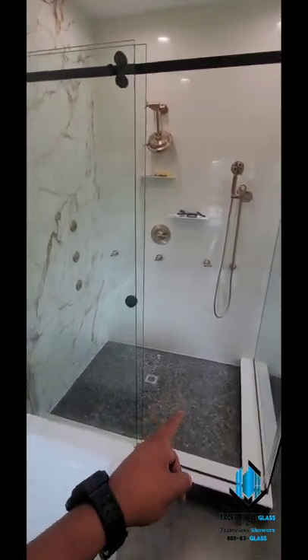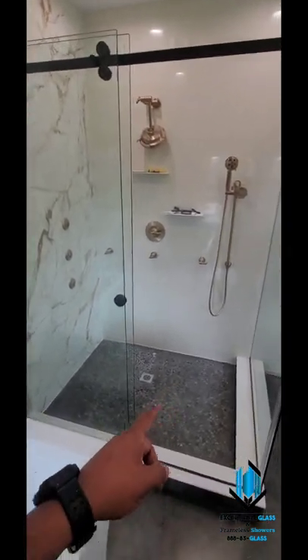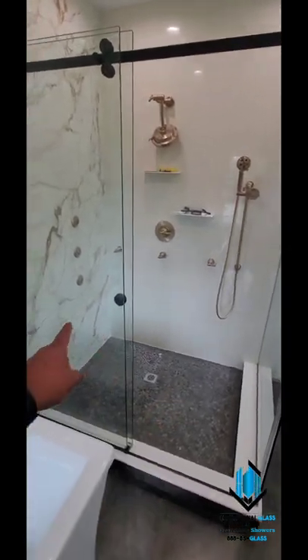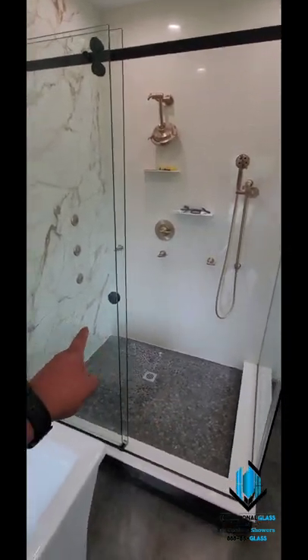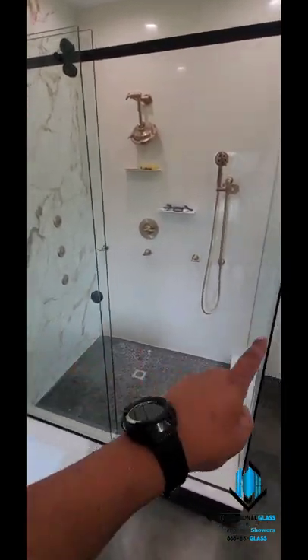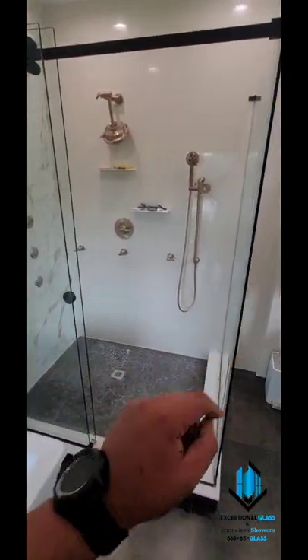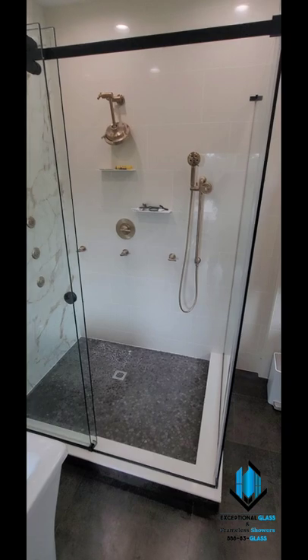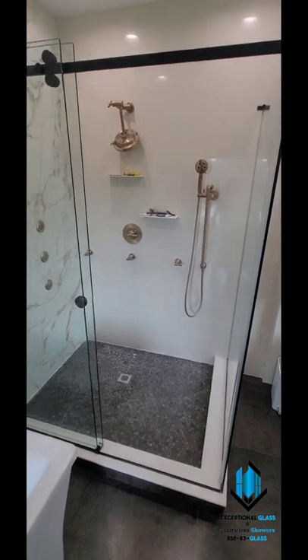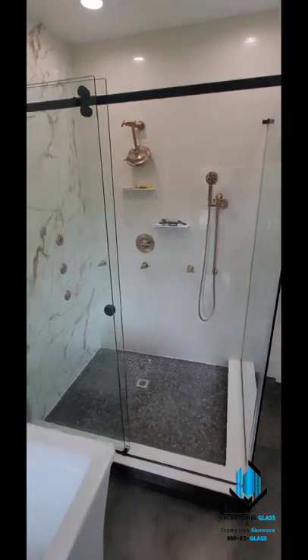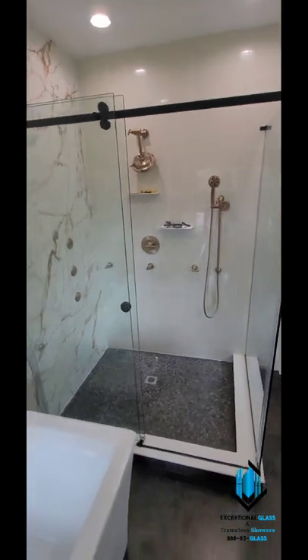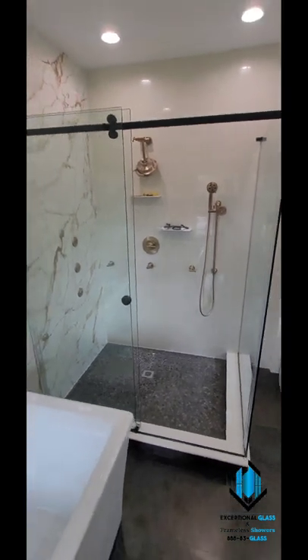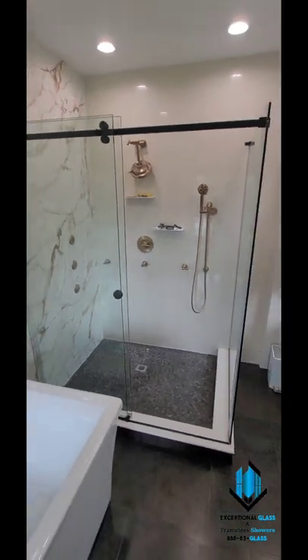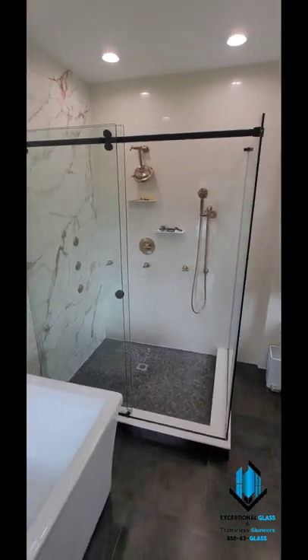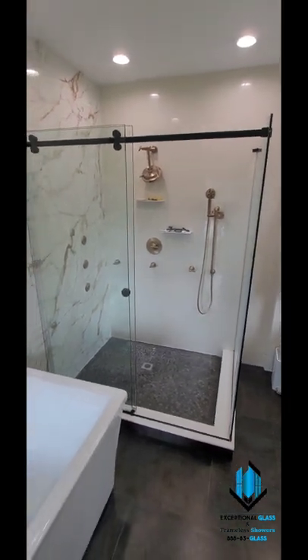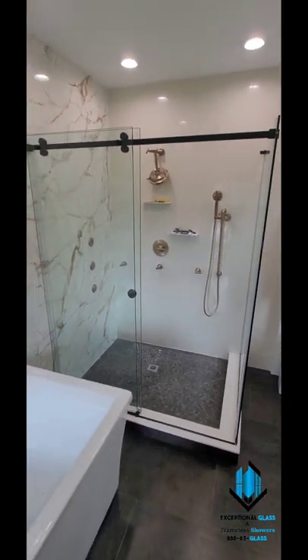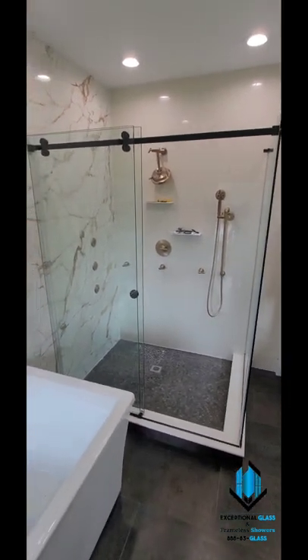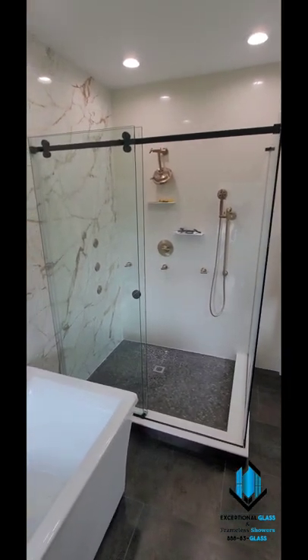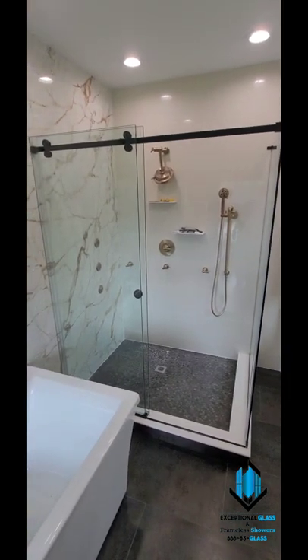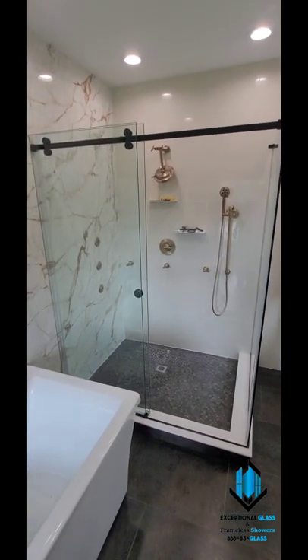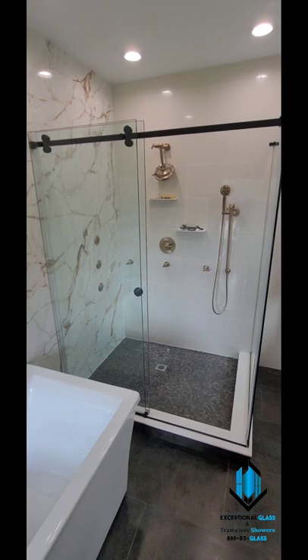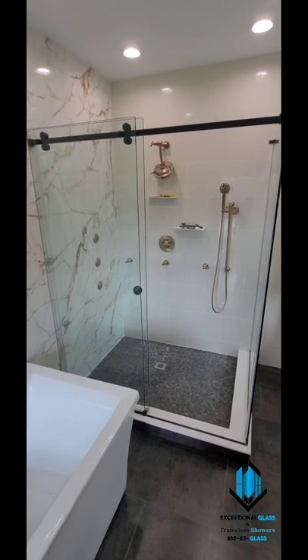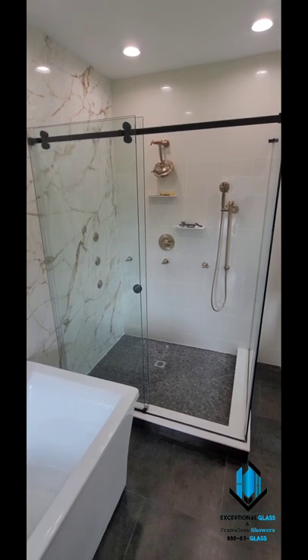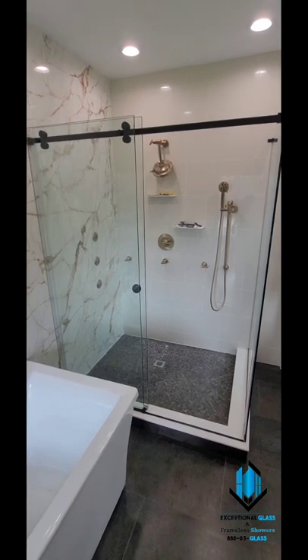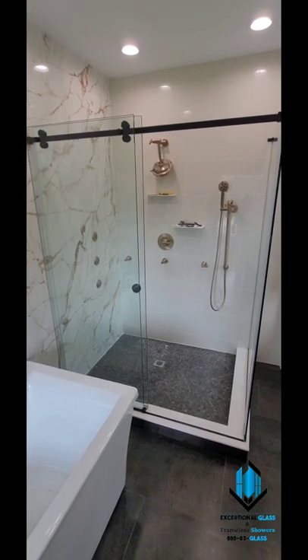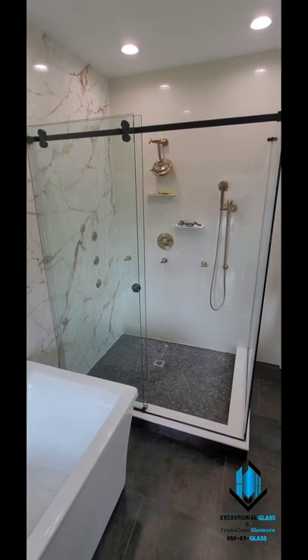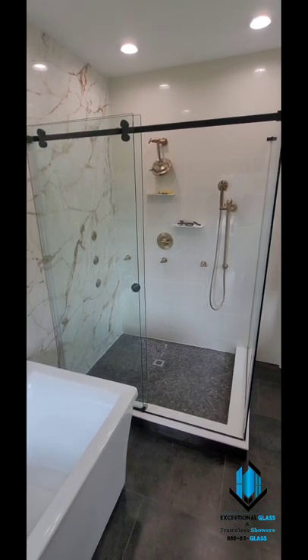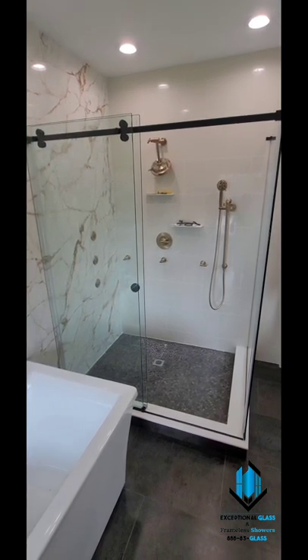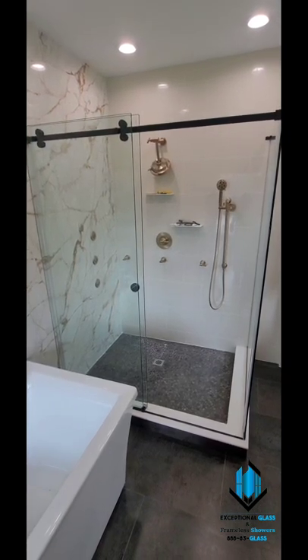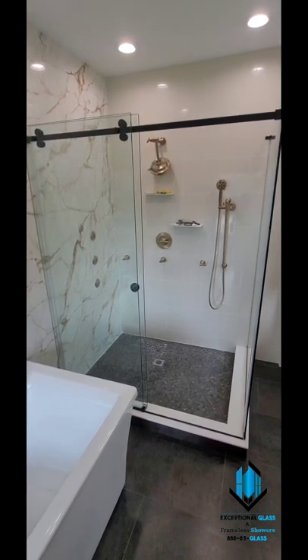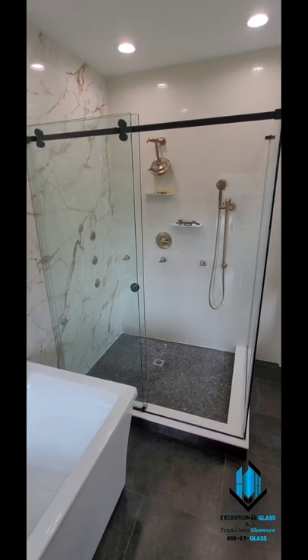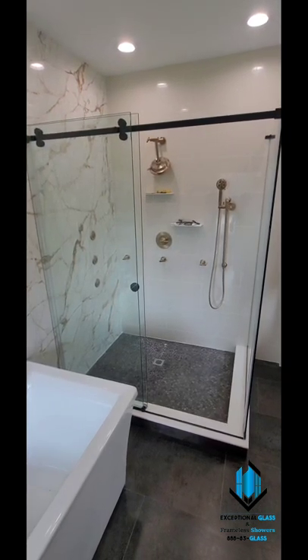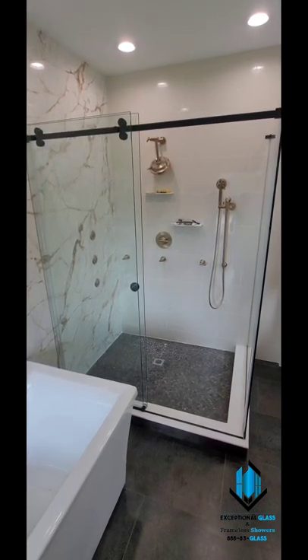Center mounted door, stationary panel, stationary panel. And I think it looks pretty darn cool. Need one of these? Please feel free to give us a call — 888-83Glass or visit our website, IndyGlassDoors.com.